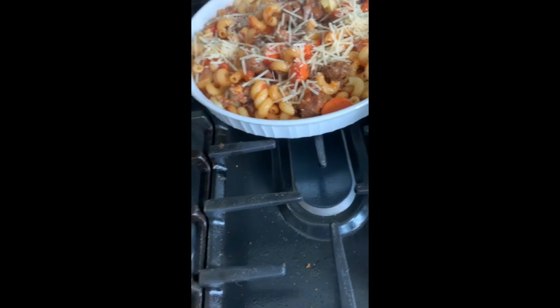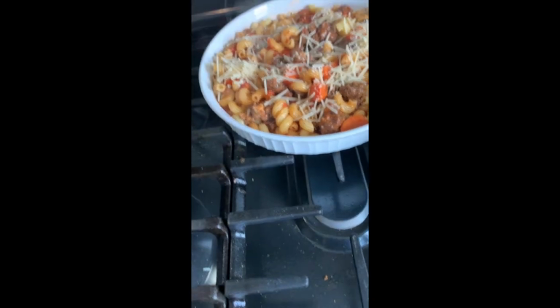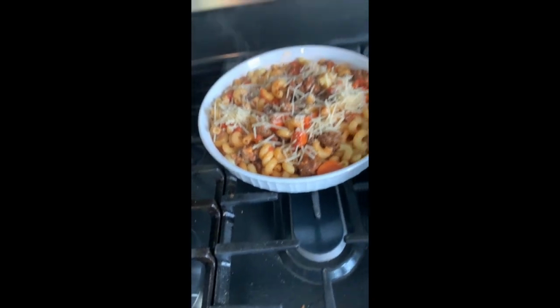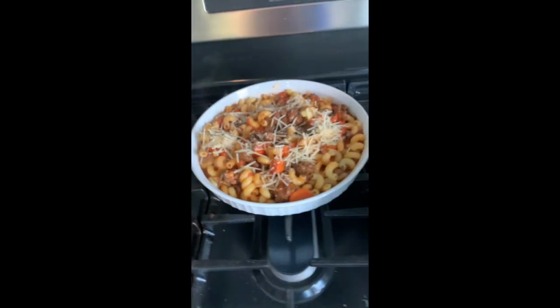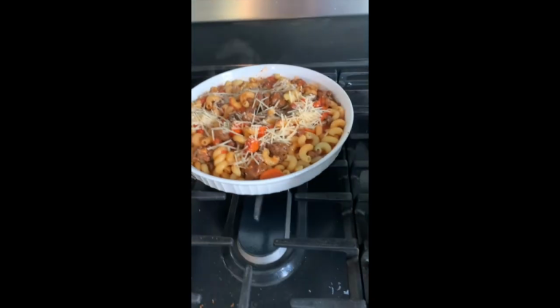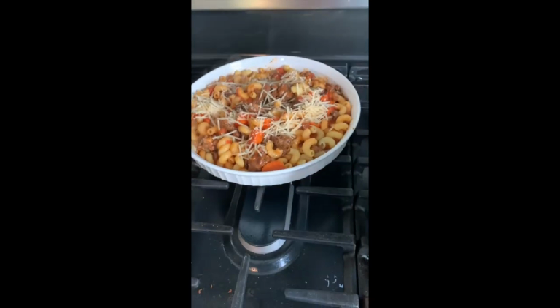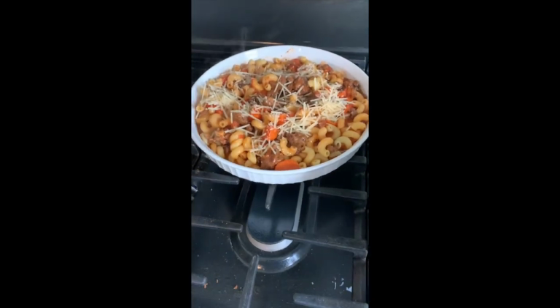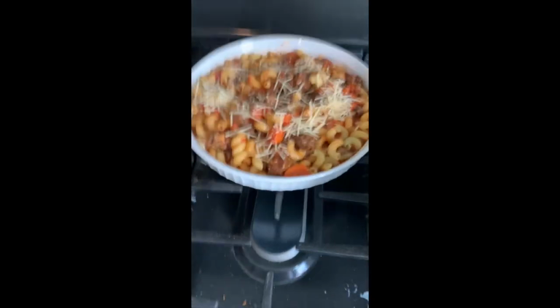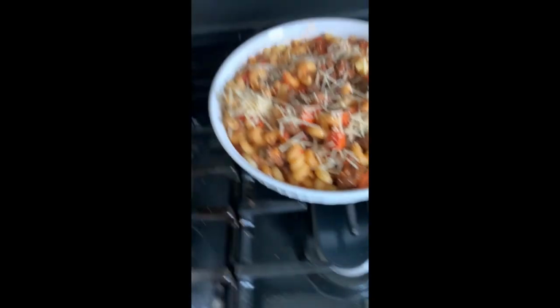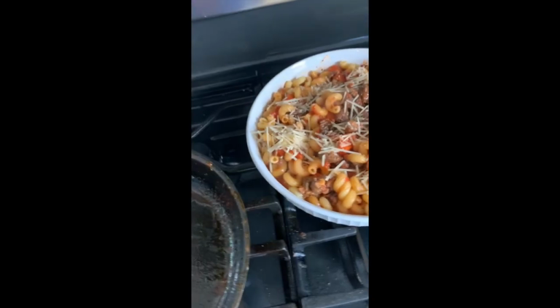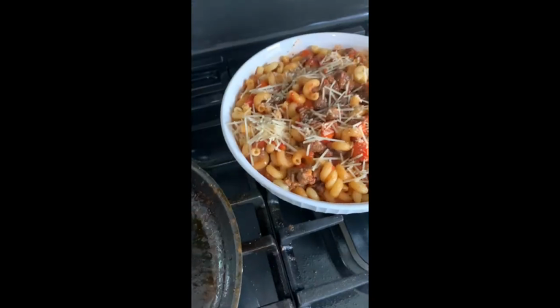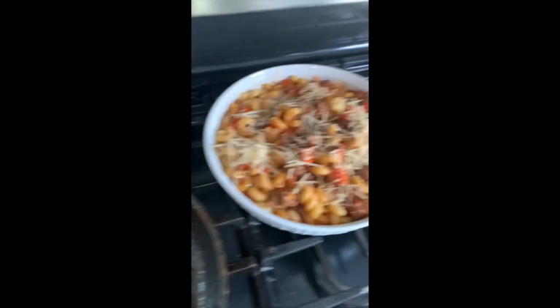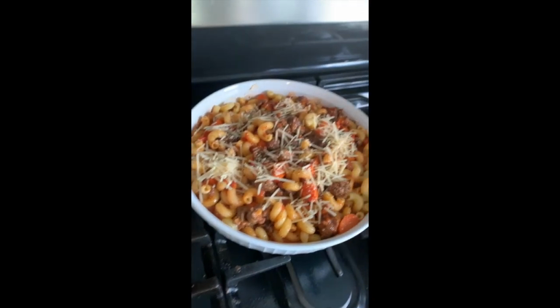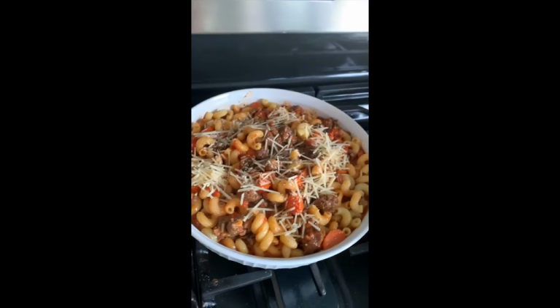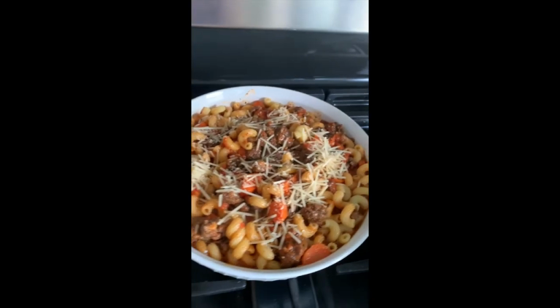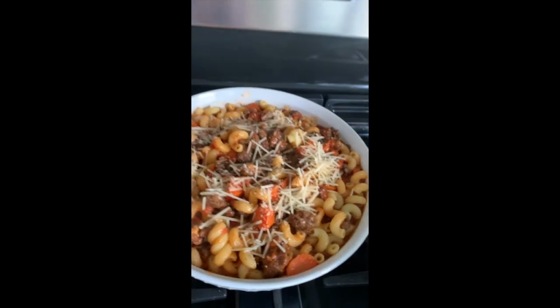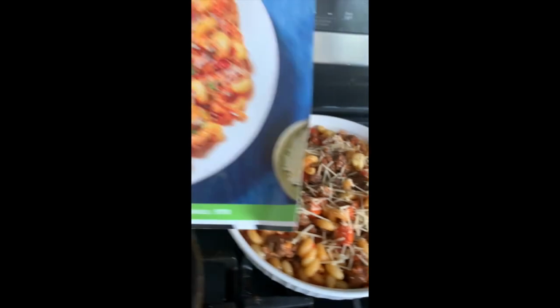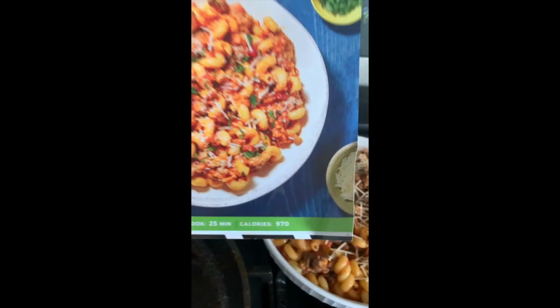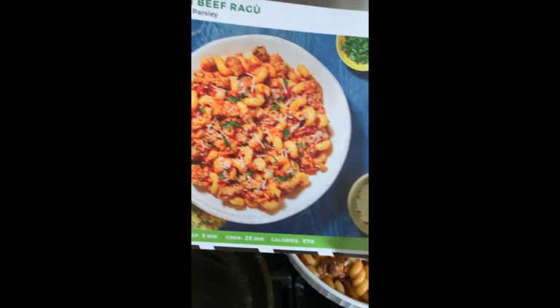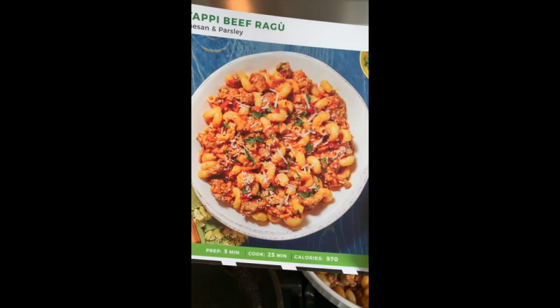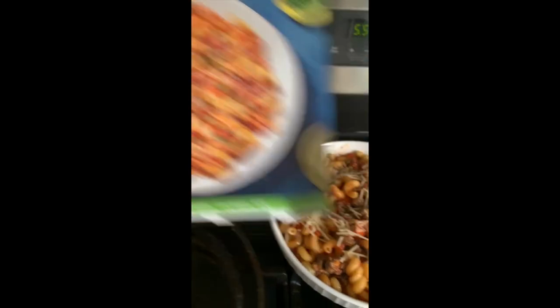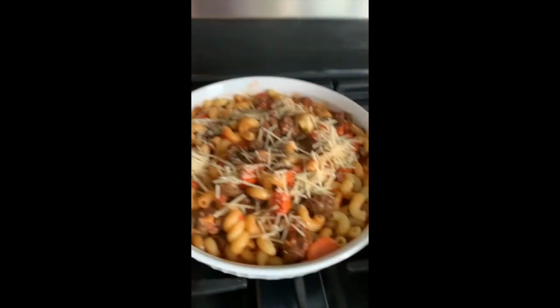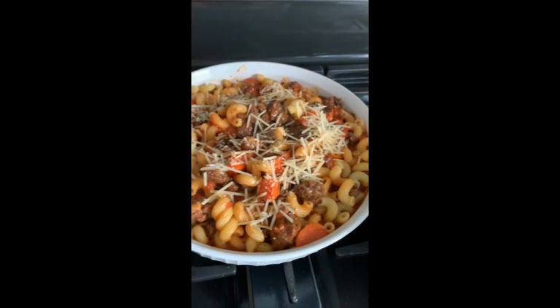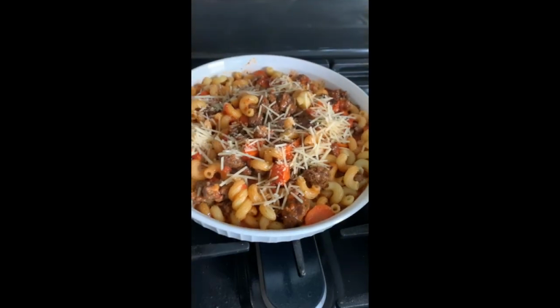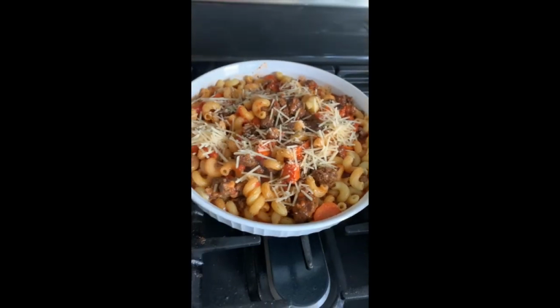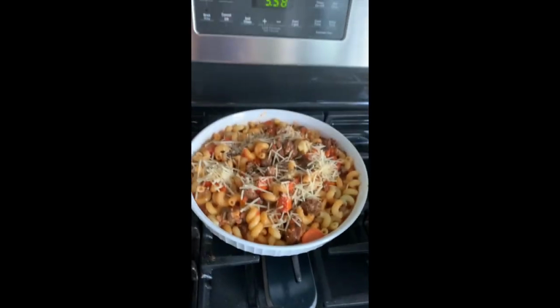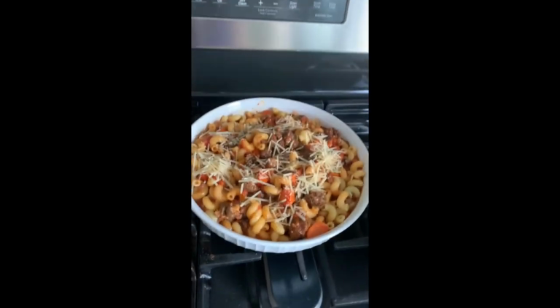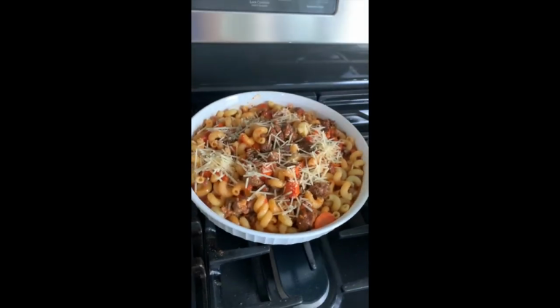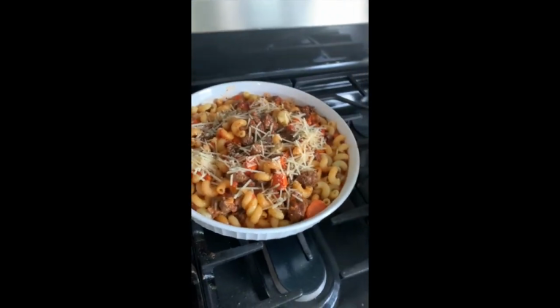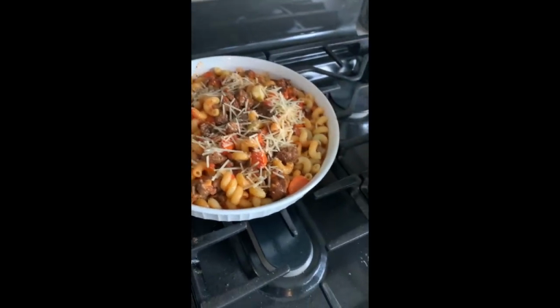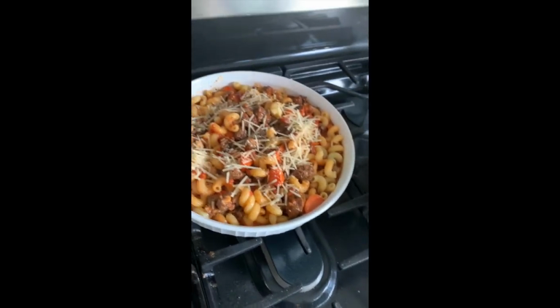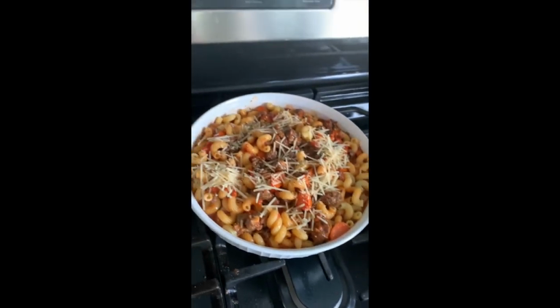A little cheese to put on top. This is a long video. There we go — a little cheese on top. Looks yummy. Okay guys, till next time.